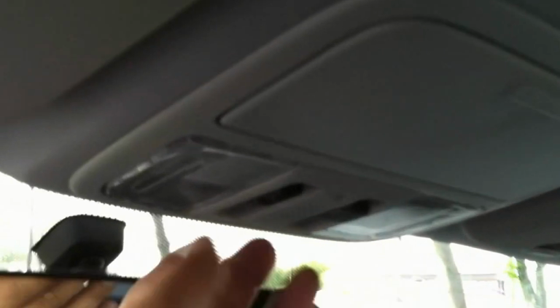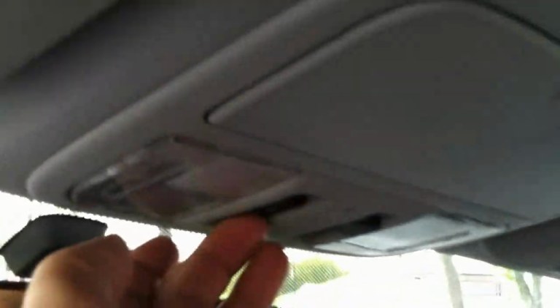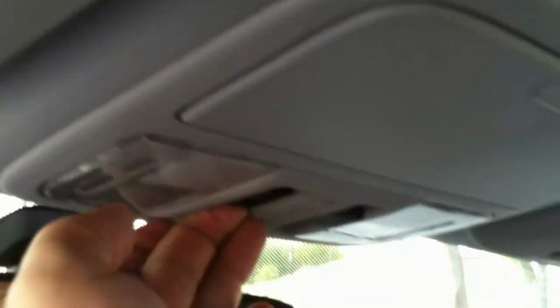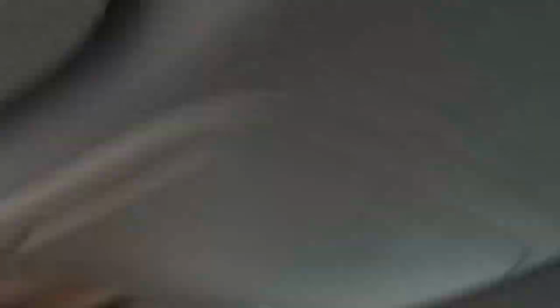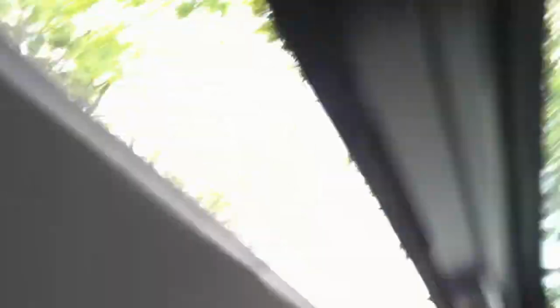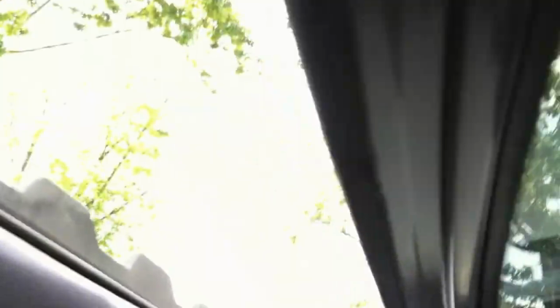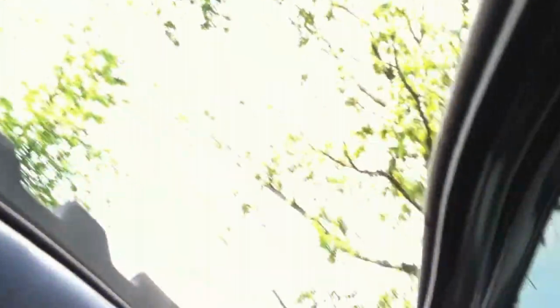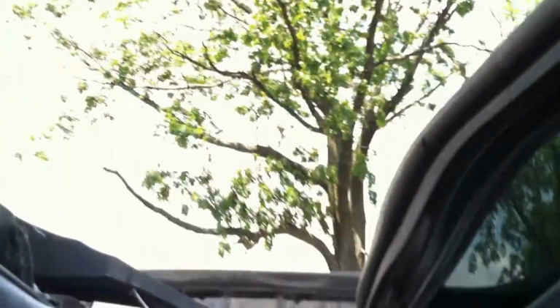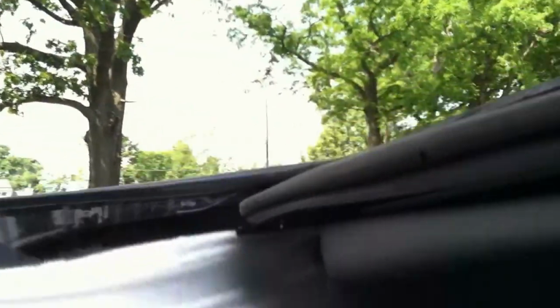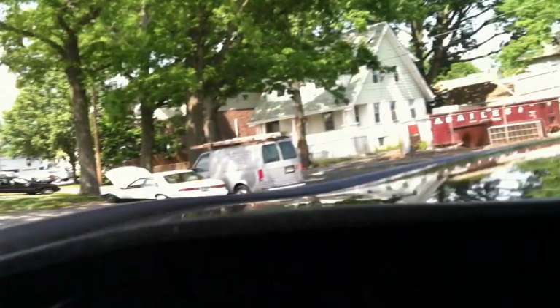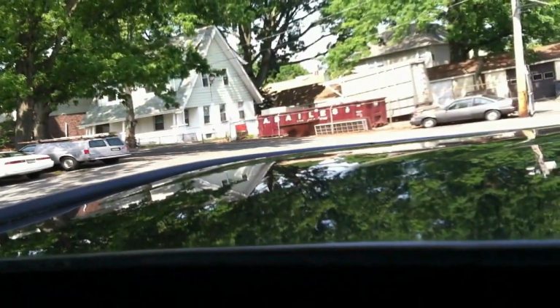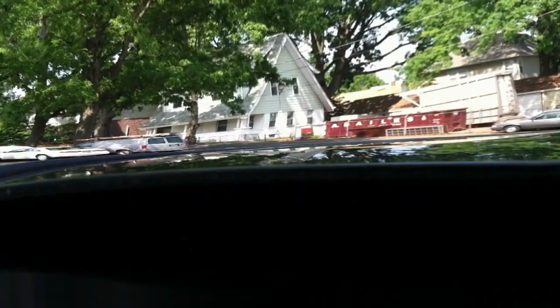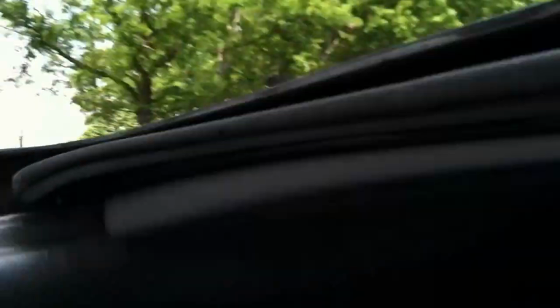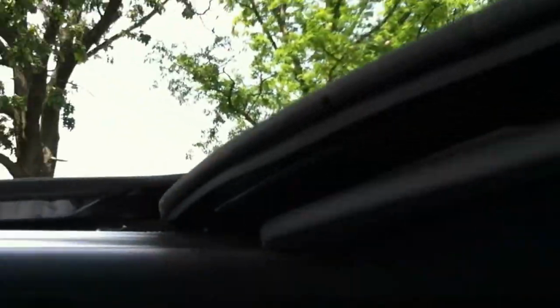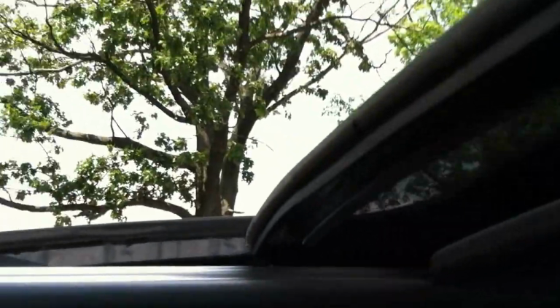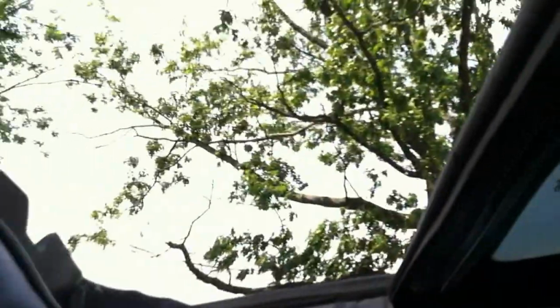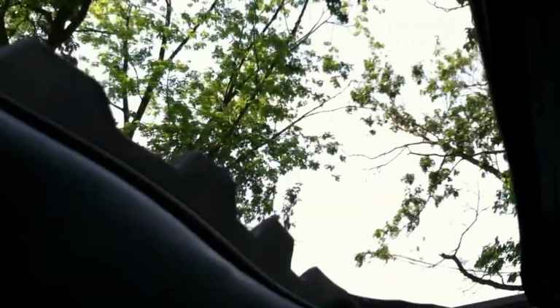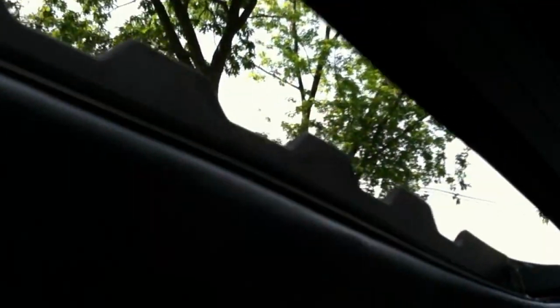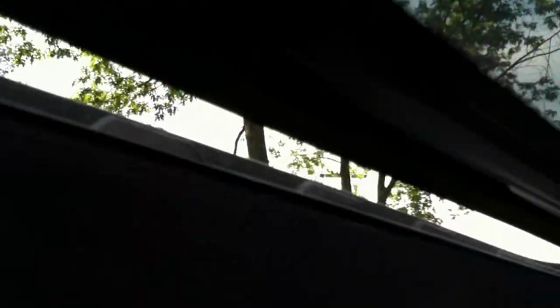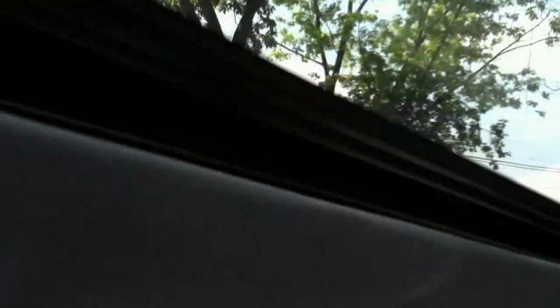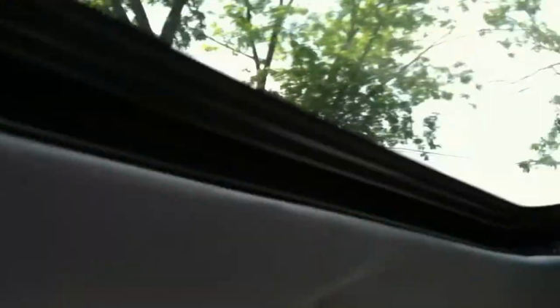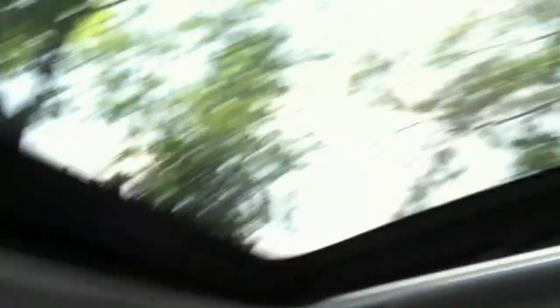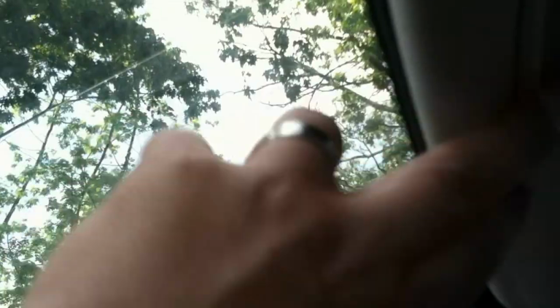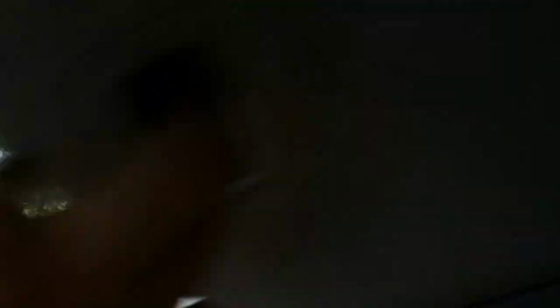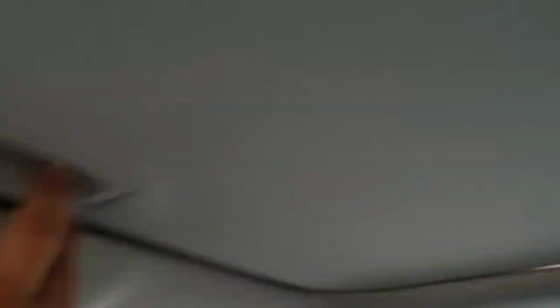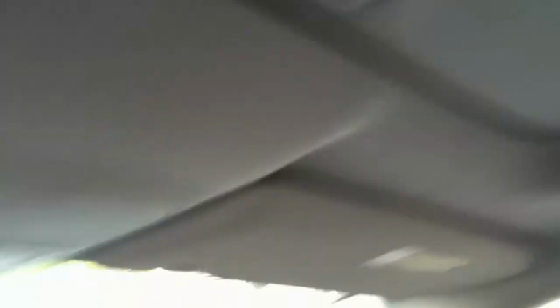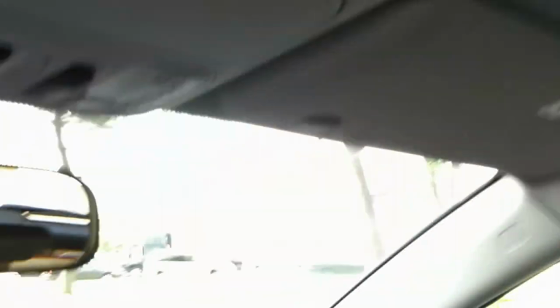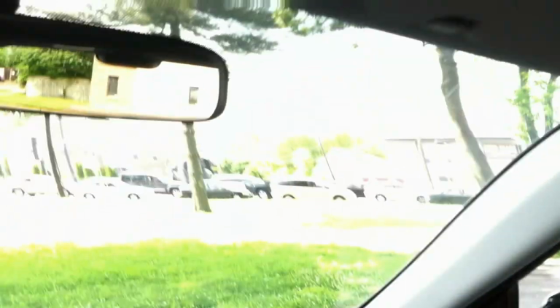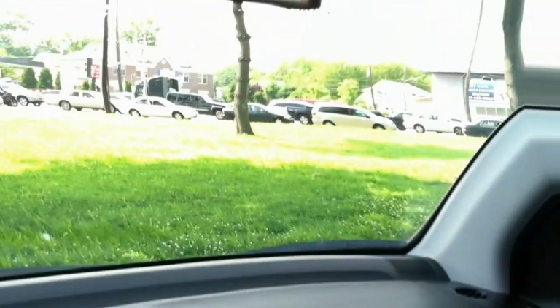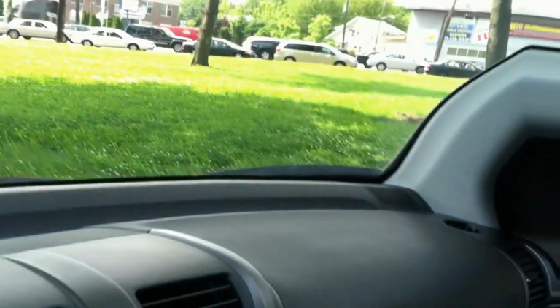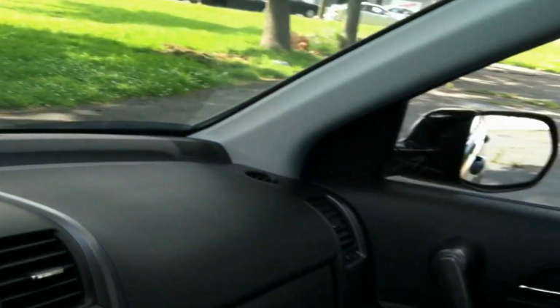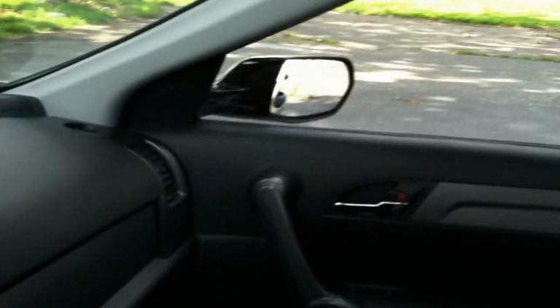Over here you have the power sunroof. Just press it forward and automatically it closes. And just move the shade up — the sun doesn't beat in when you've got the car parked, so it won't get as hot.